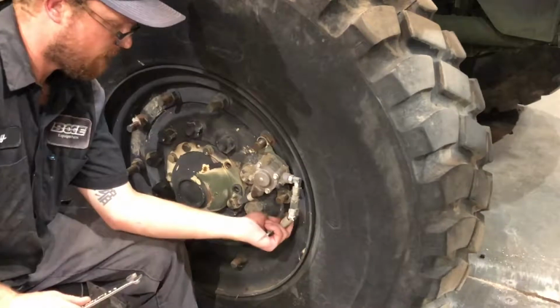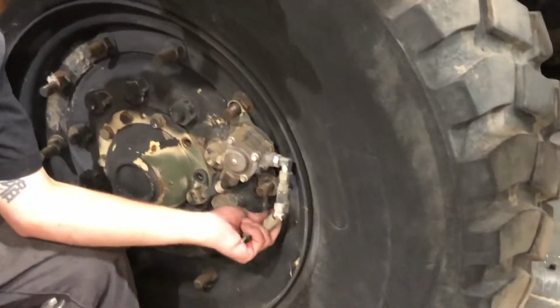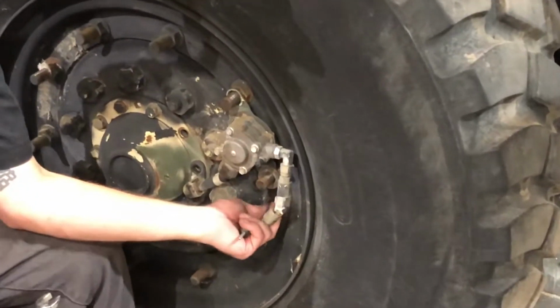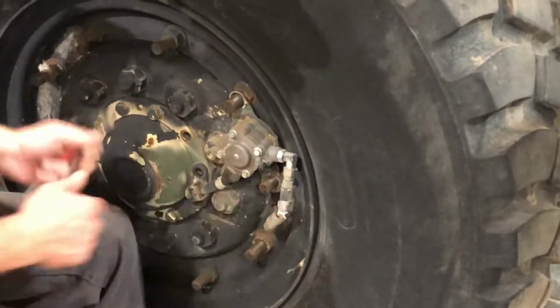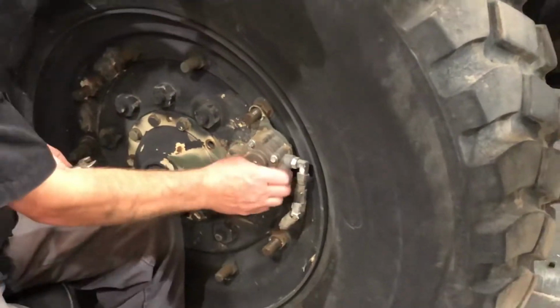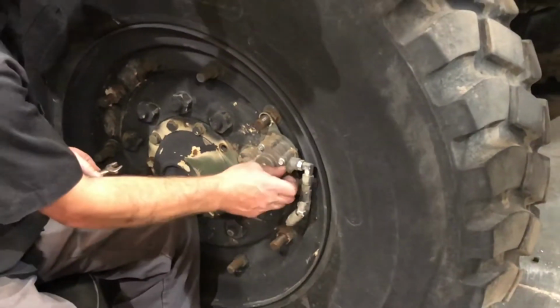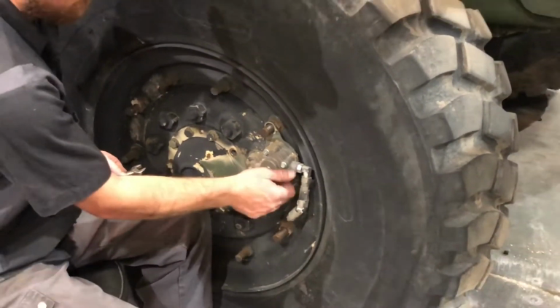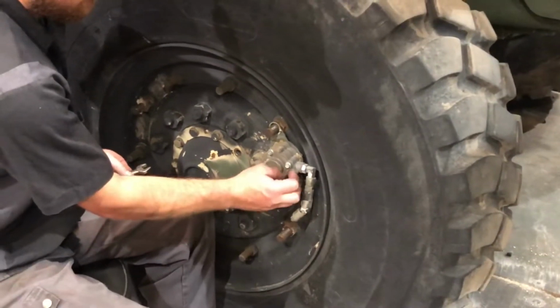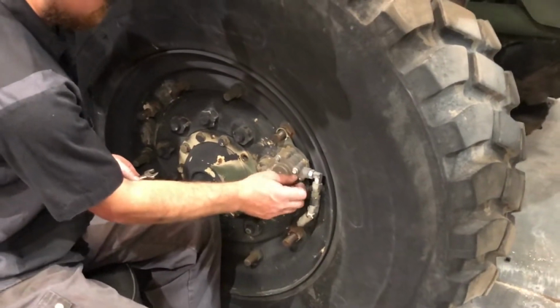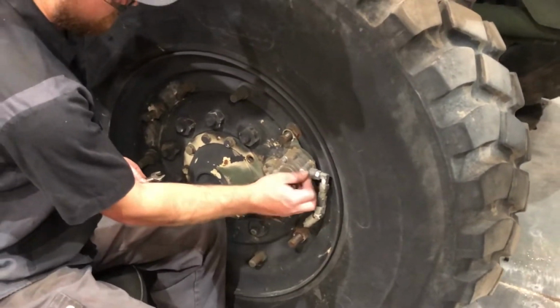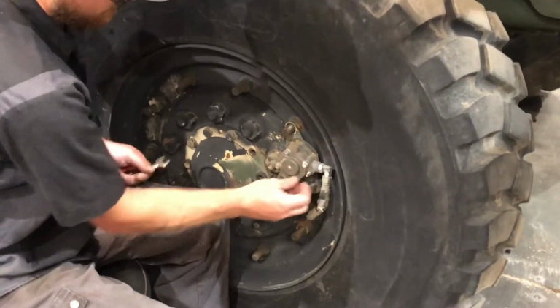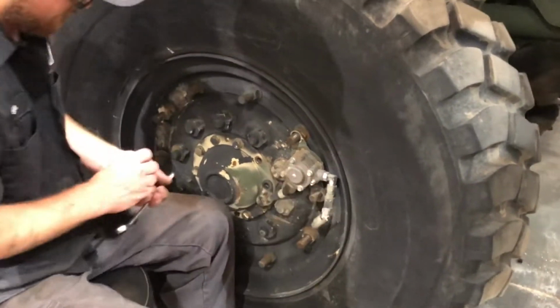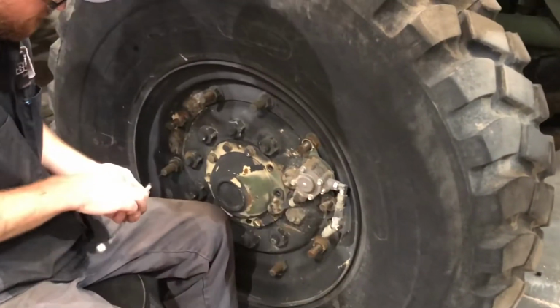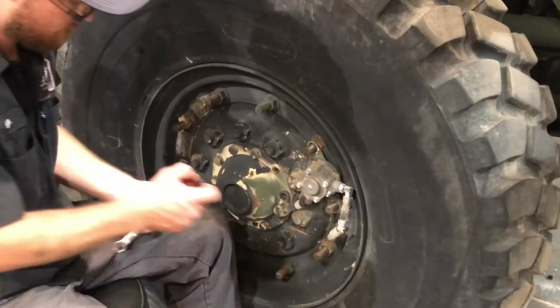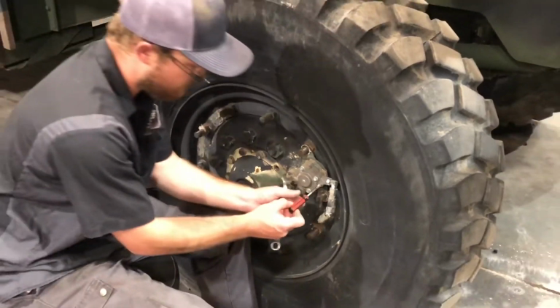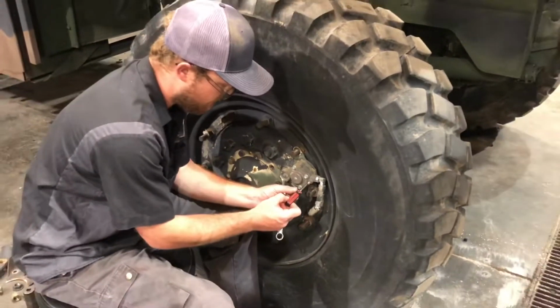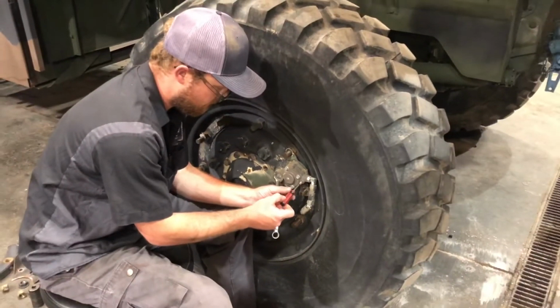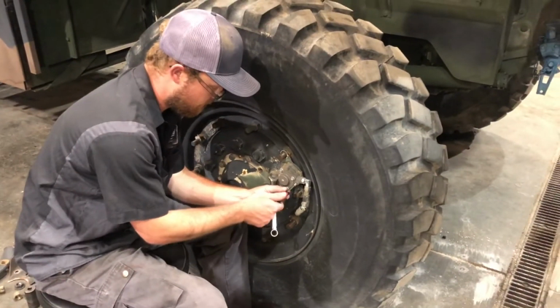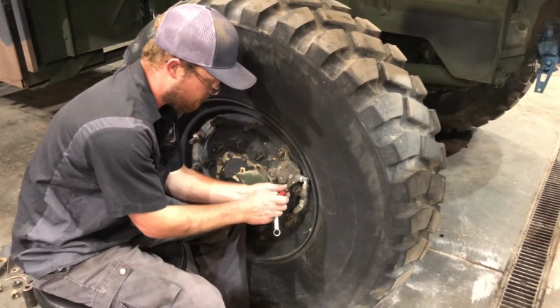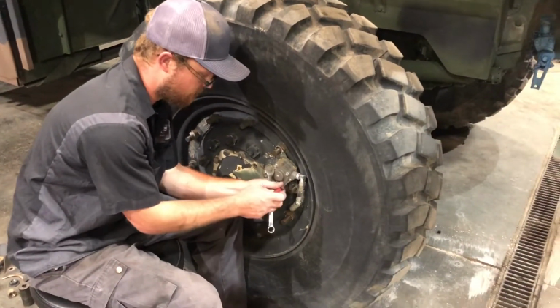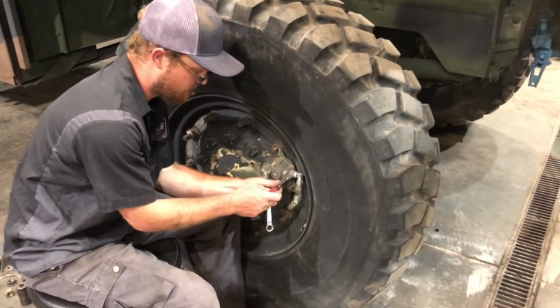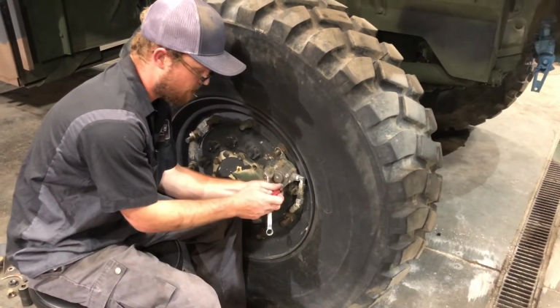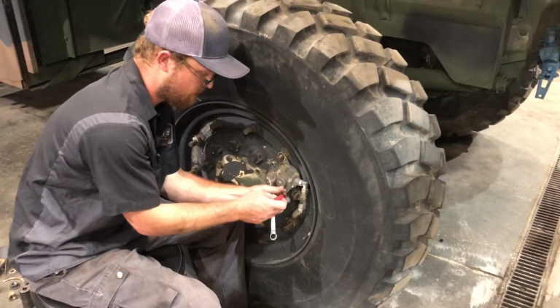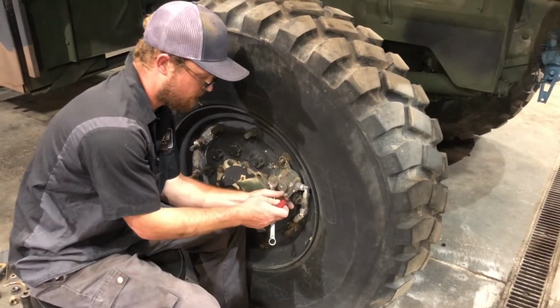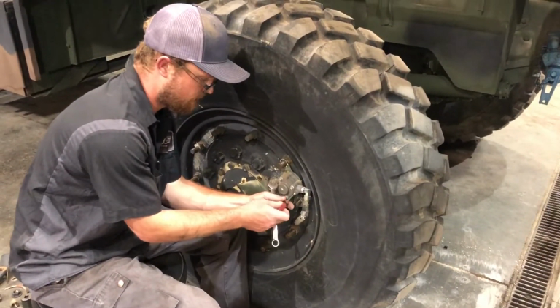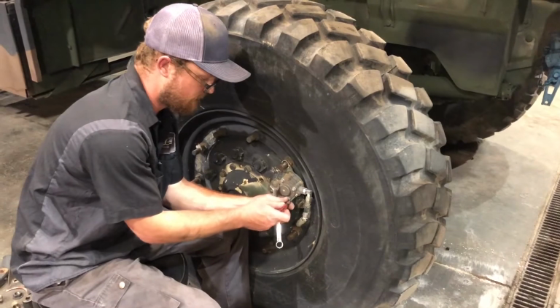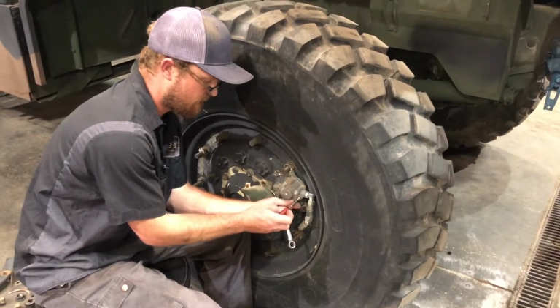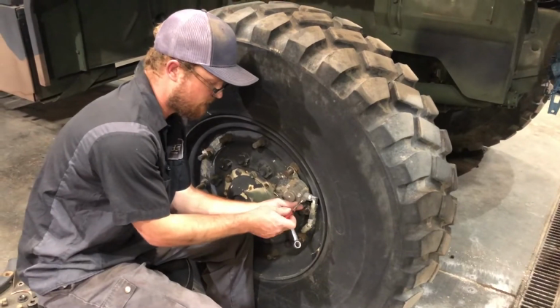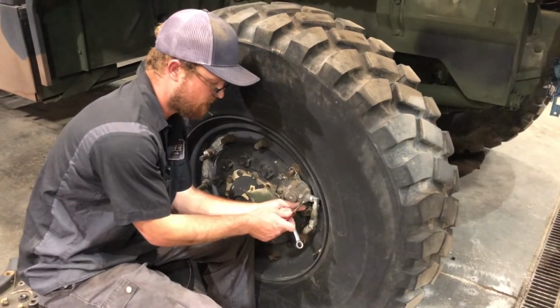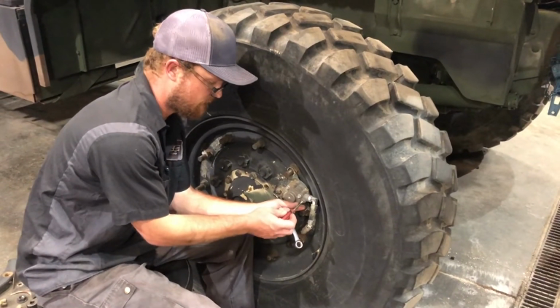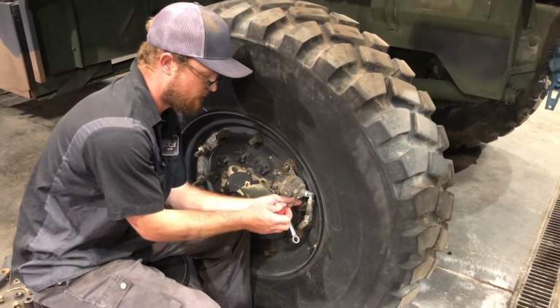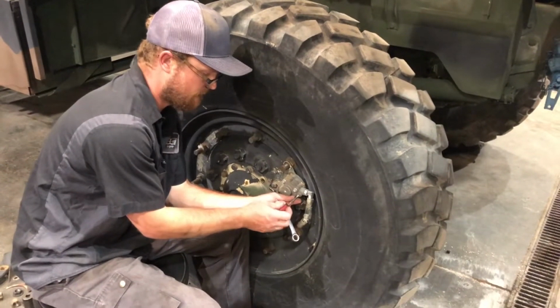The biggest problem with this — why we plug these off — is because they do tend to leak quite frequently, which will bog down your truck as far as the air pressure and whatnot throughout the whole system.